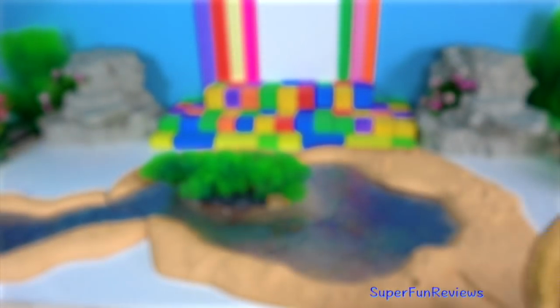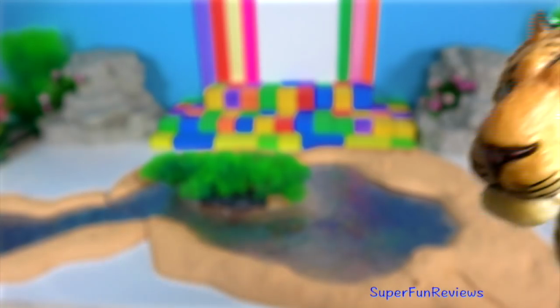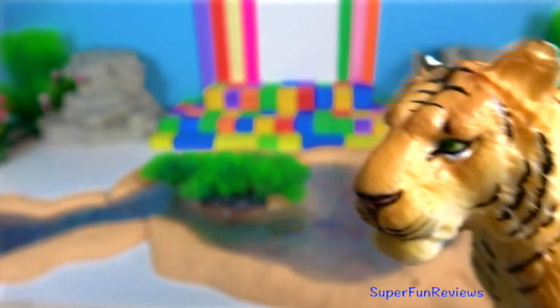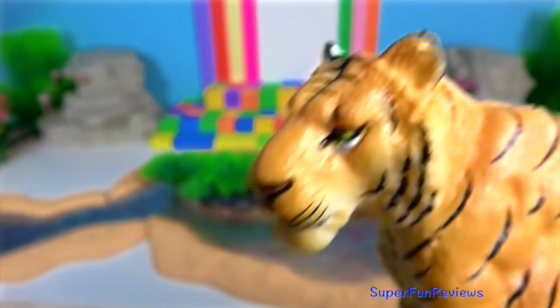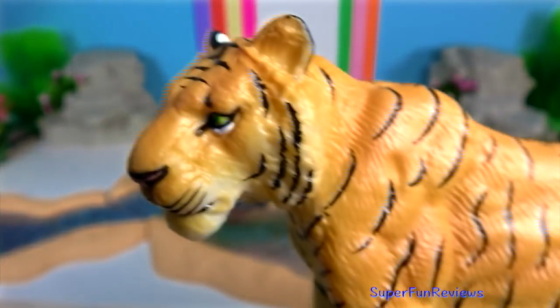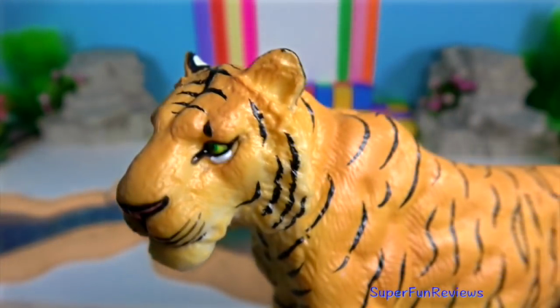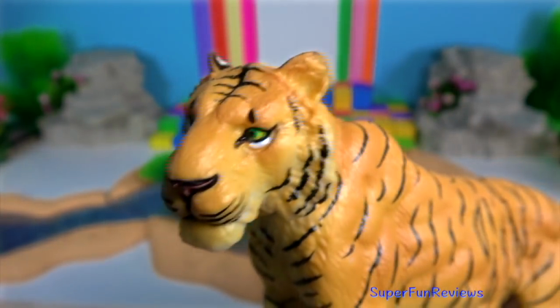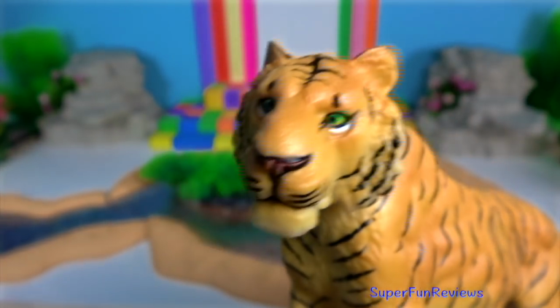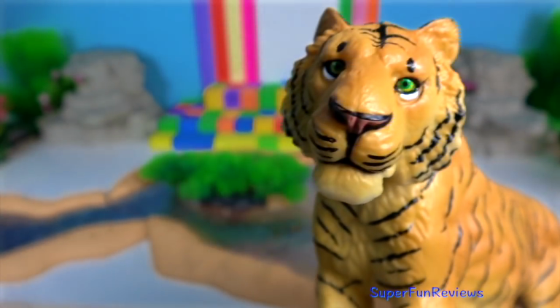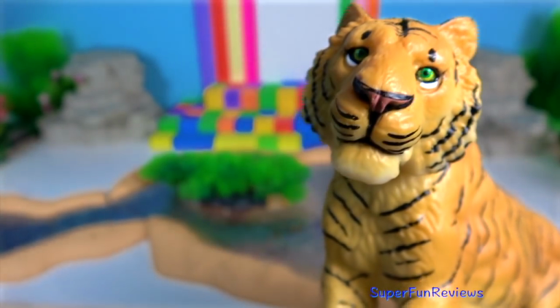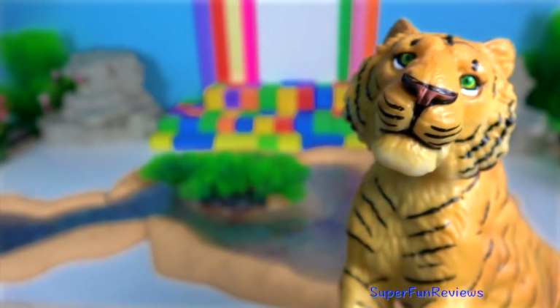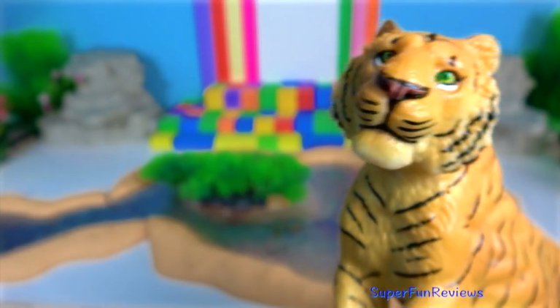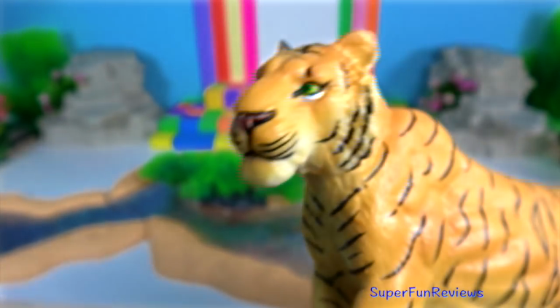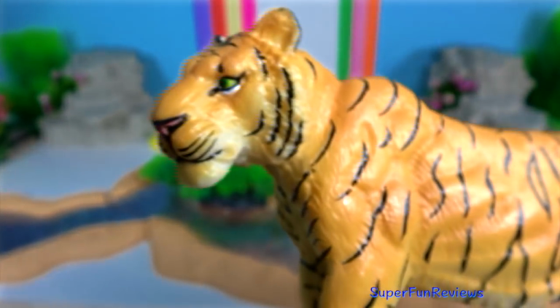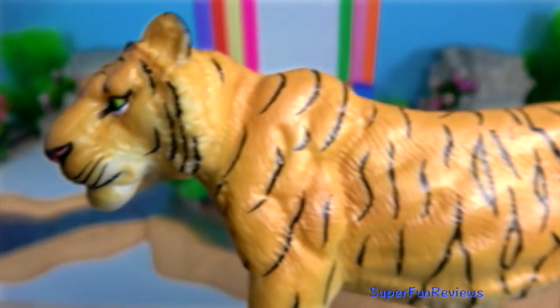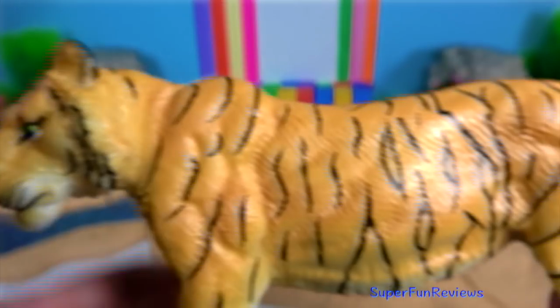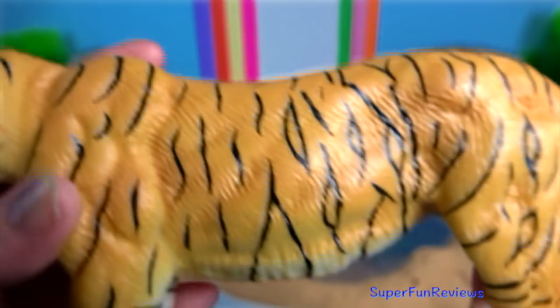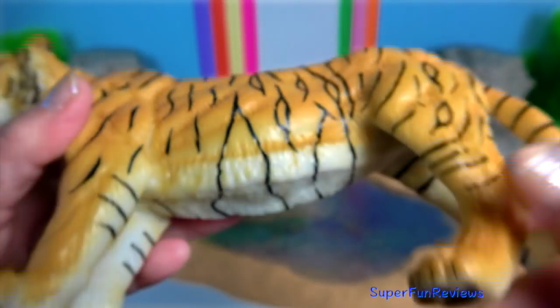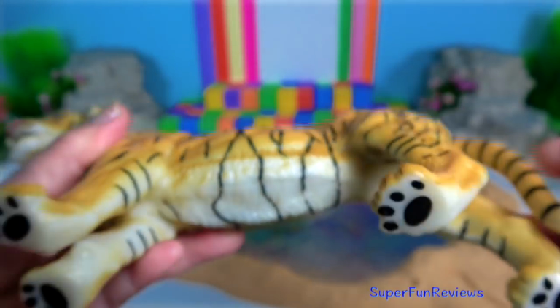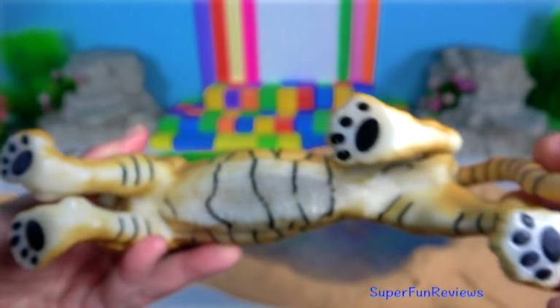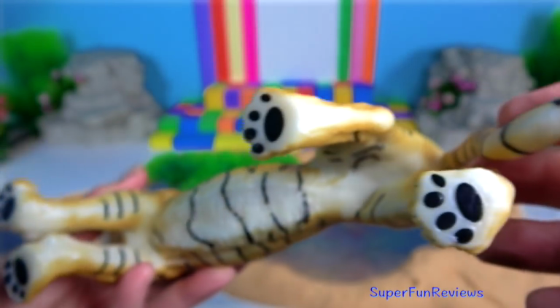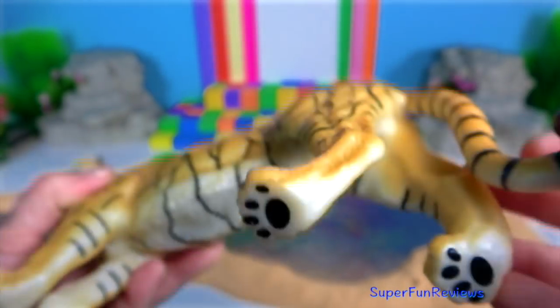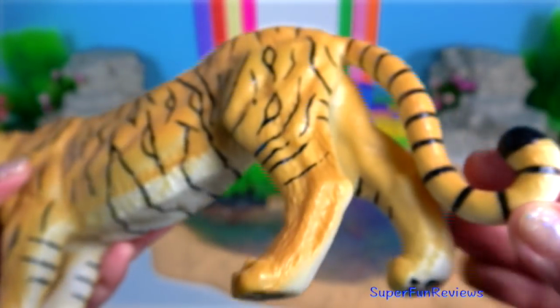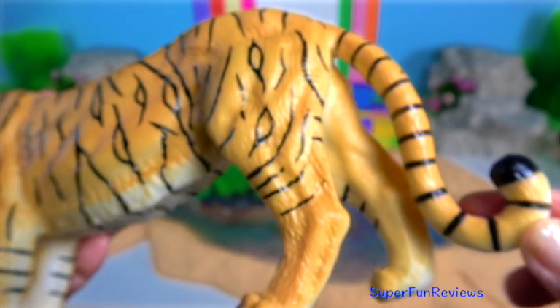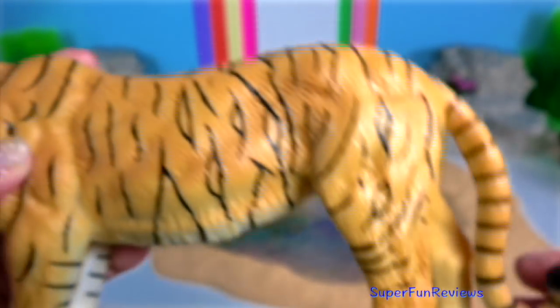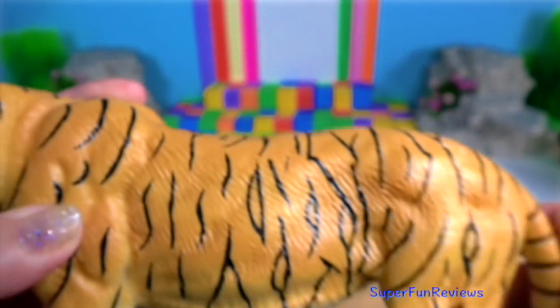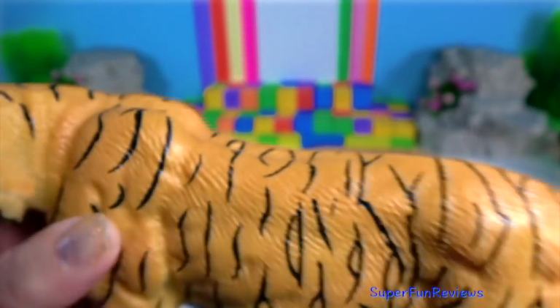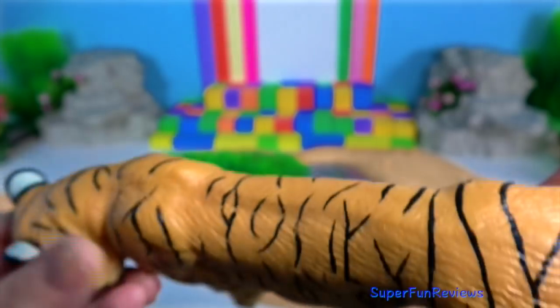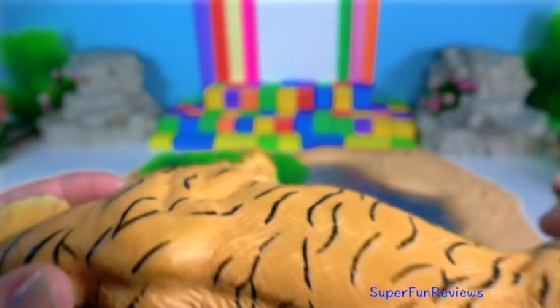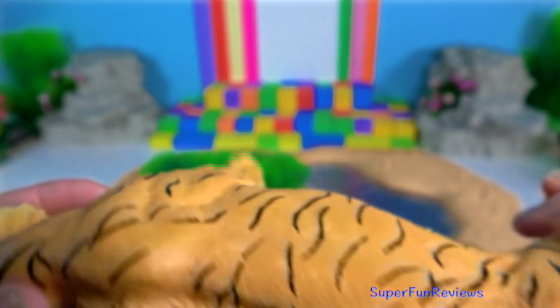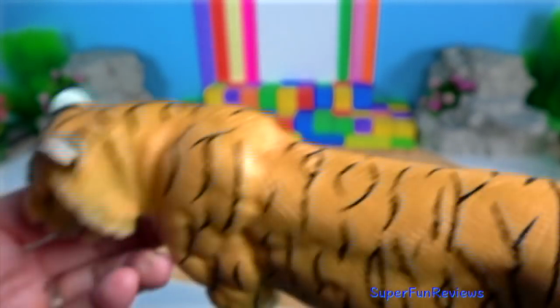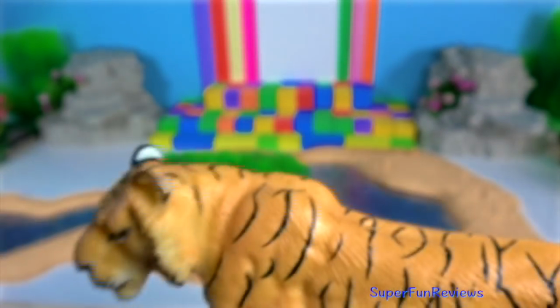Tiger. They co-exist with other predators such as leopards, Asiatic wild dogs, brown bears and wolves throughout most of their range.